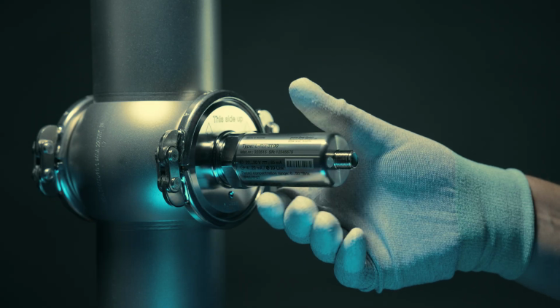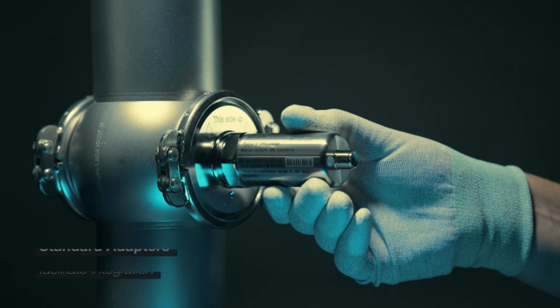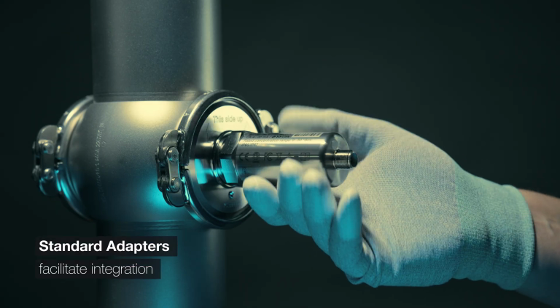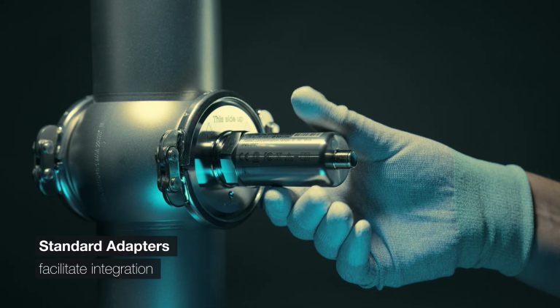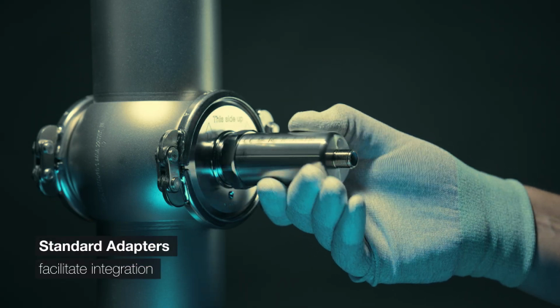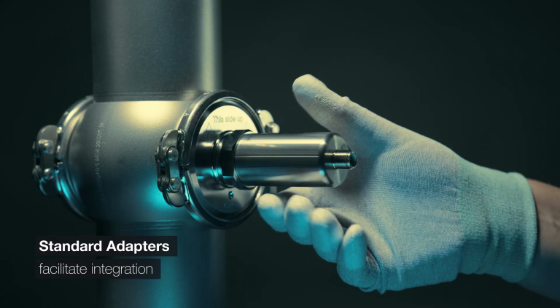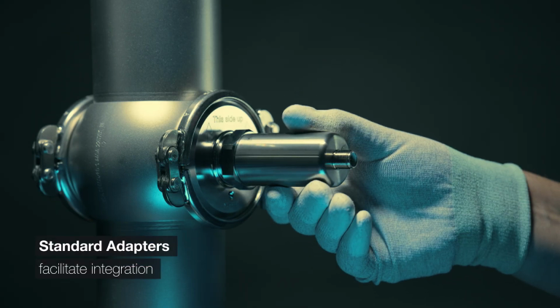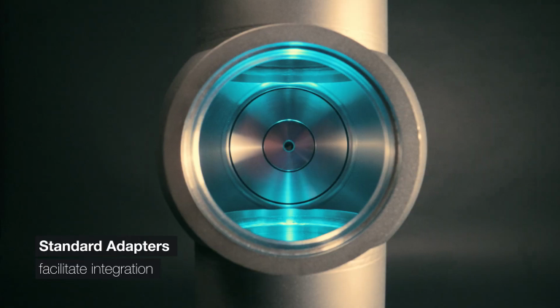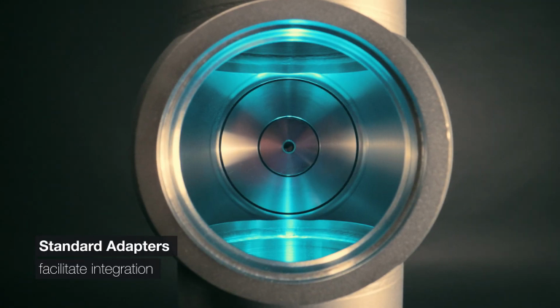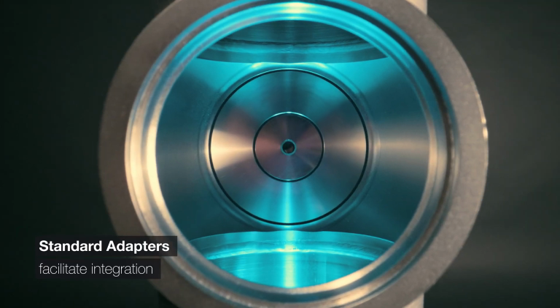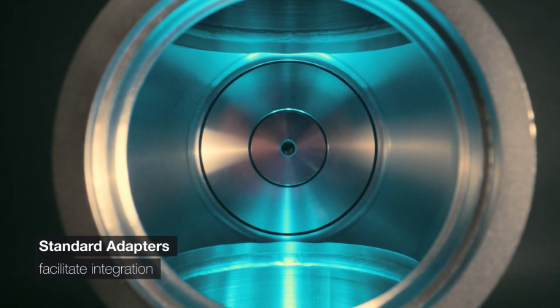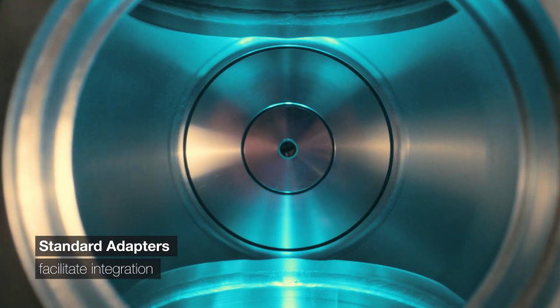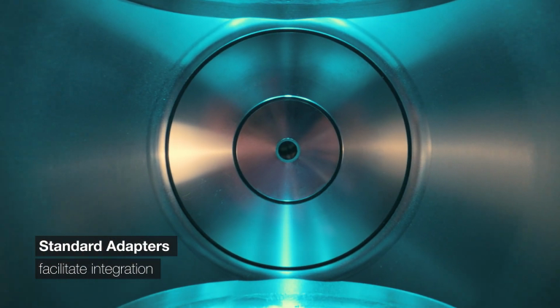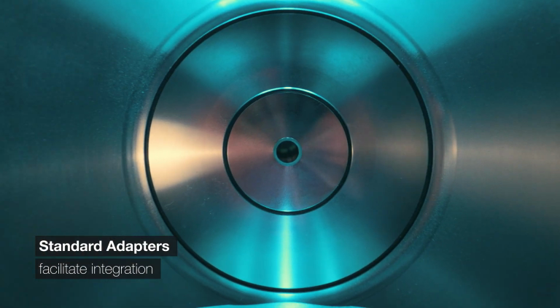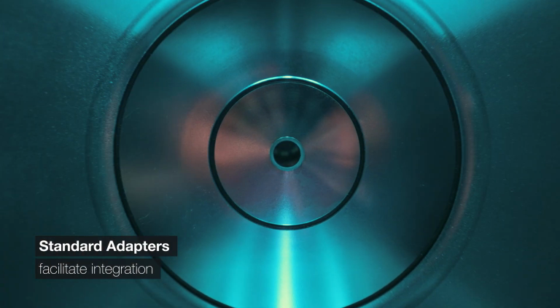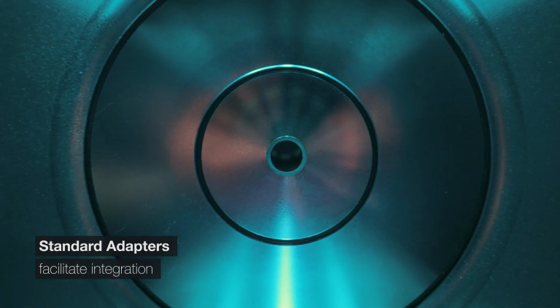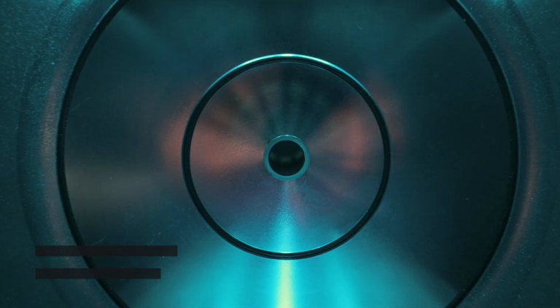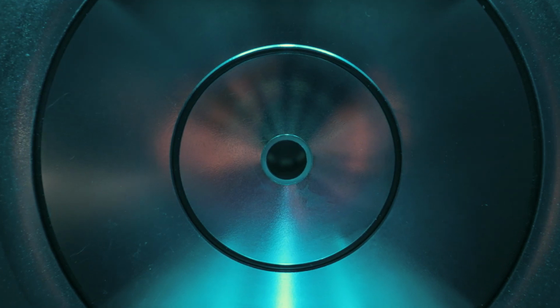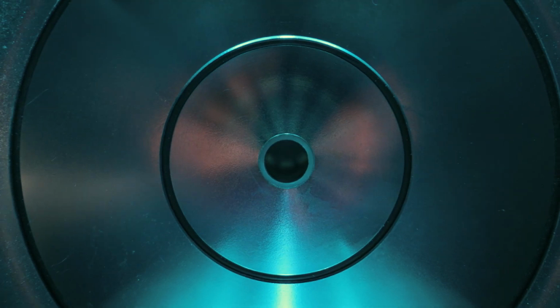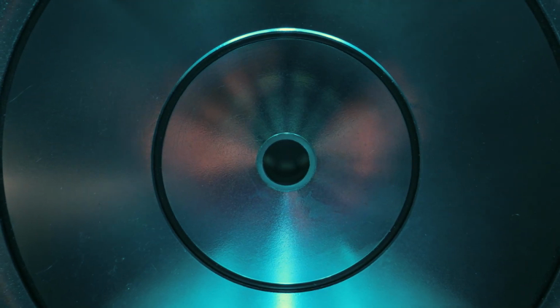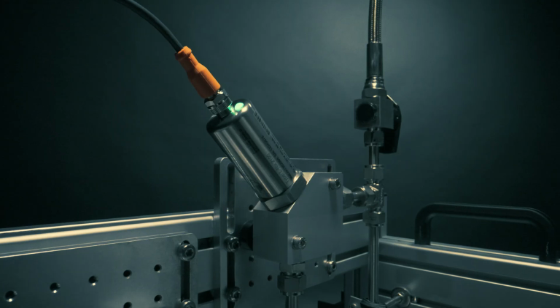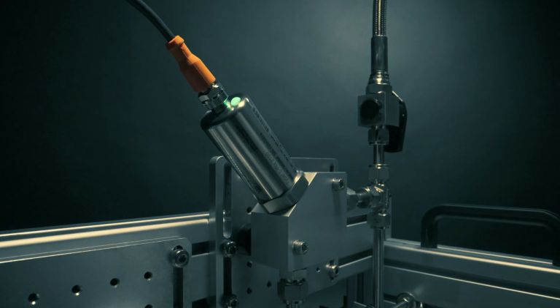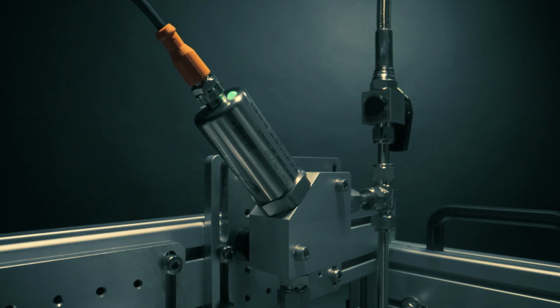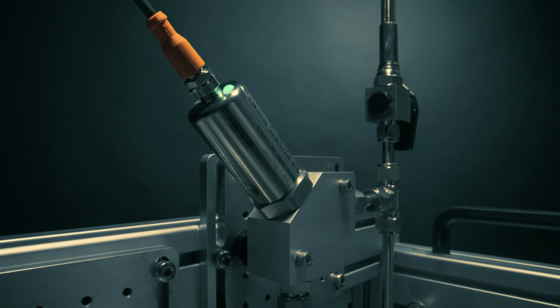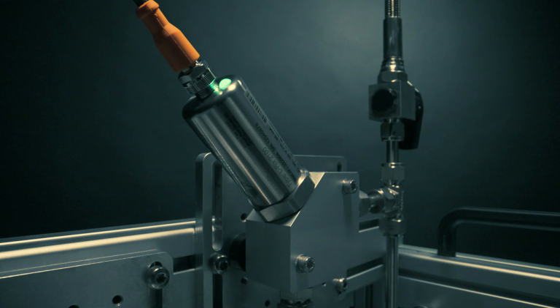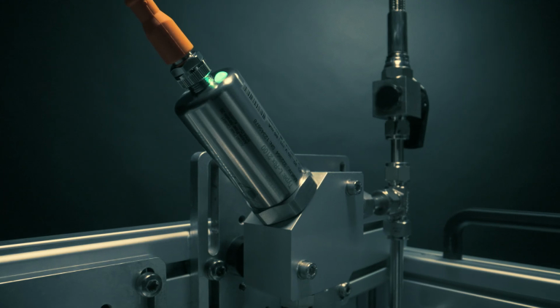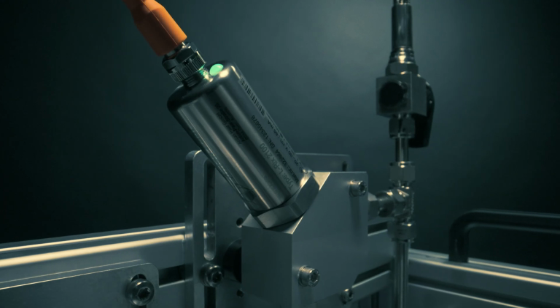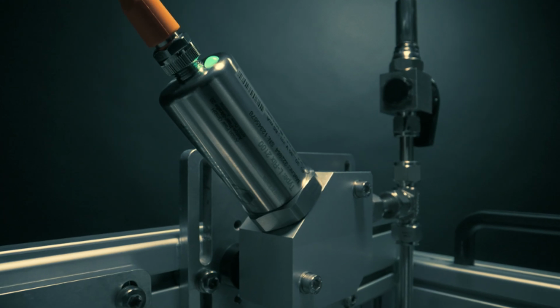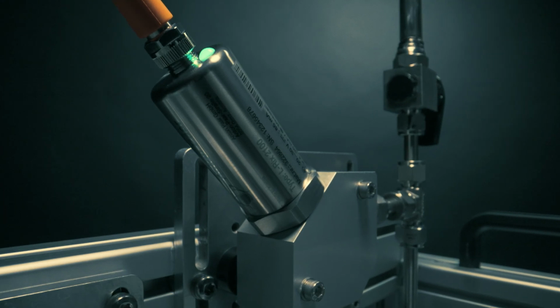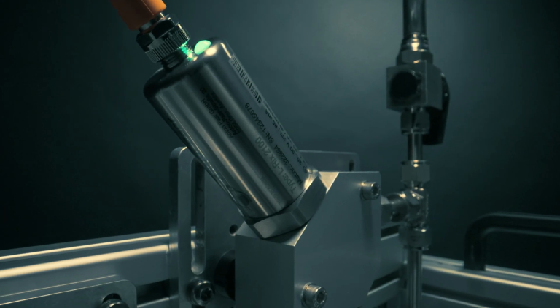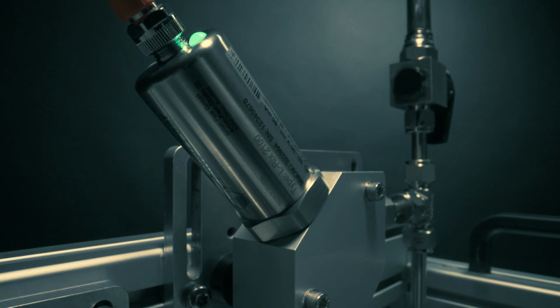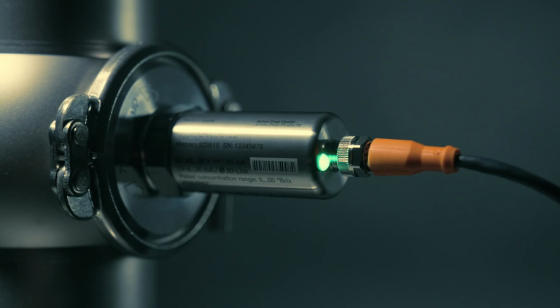The smart adapter design prevents coating build-up and simplifies cleaning, minimizing downtime. Streamline your setup with a single M12 cable.